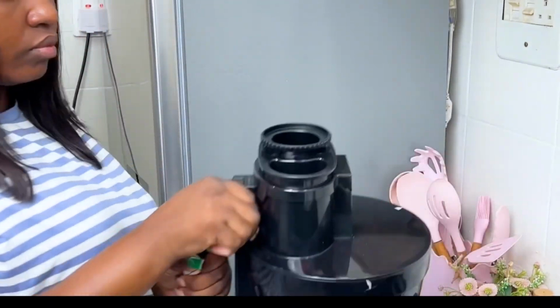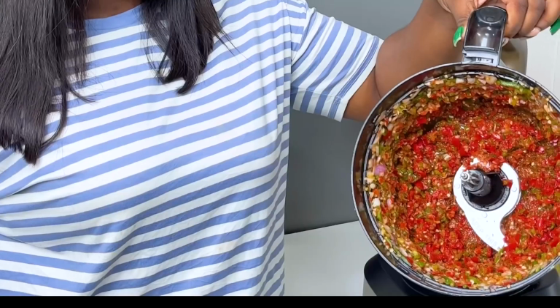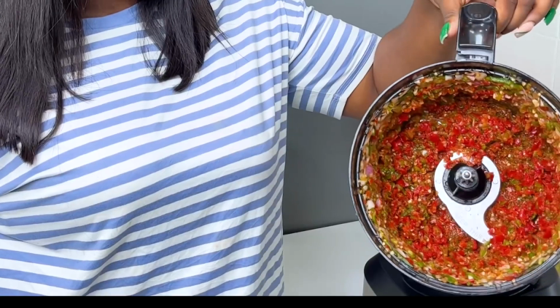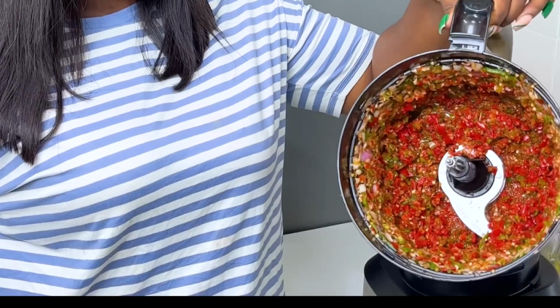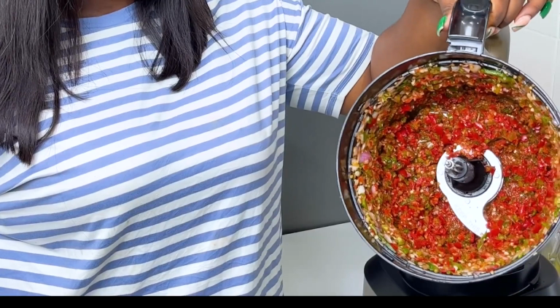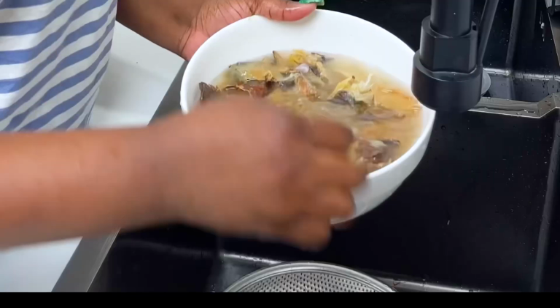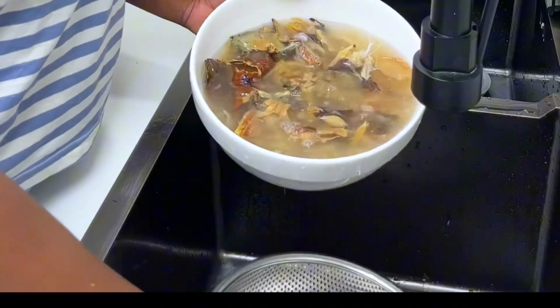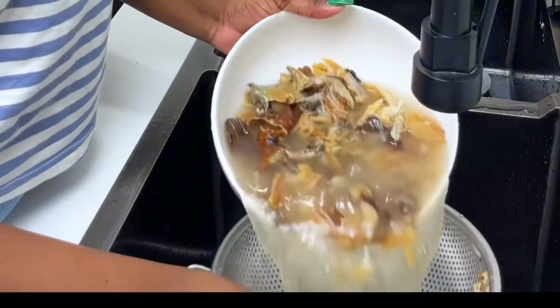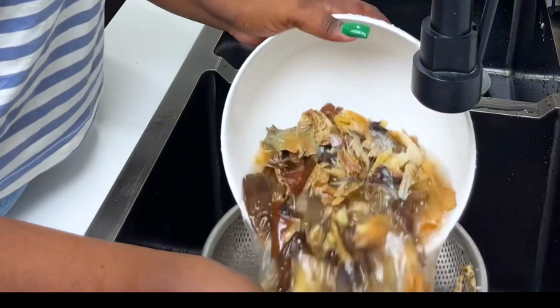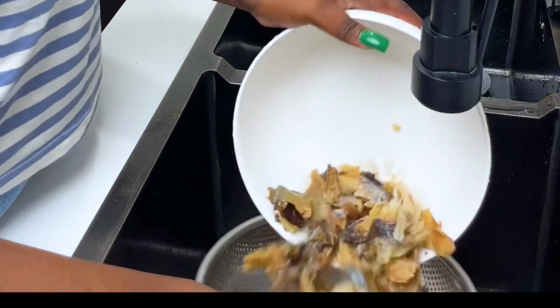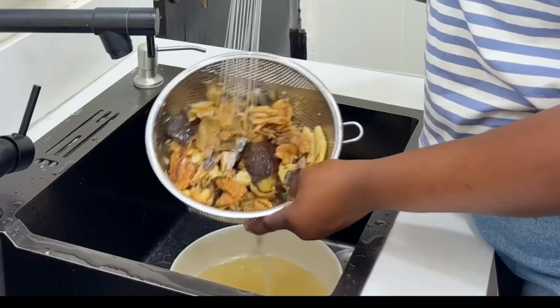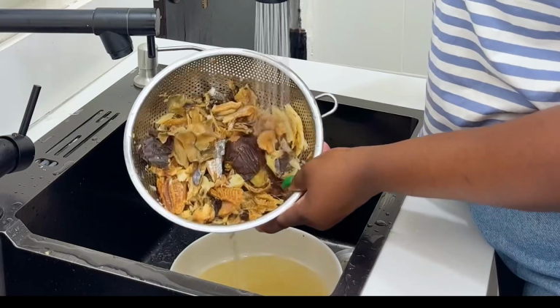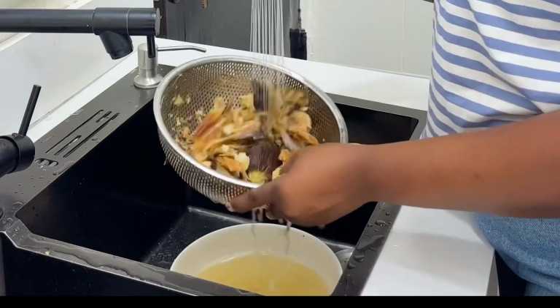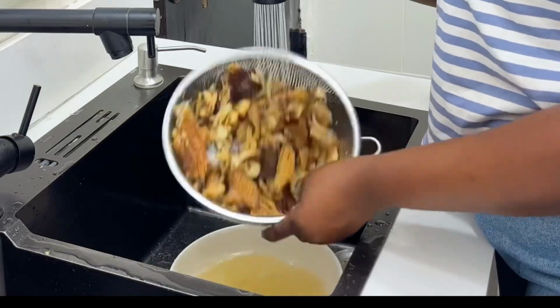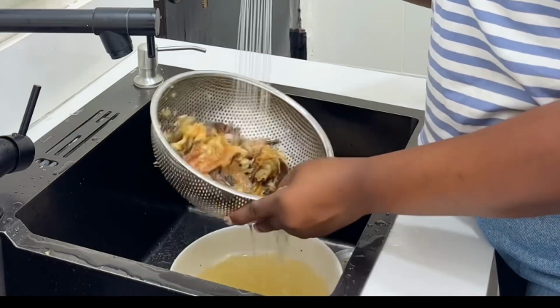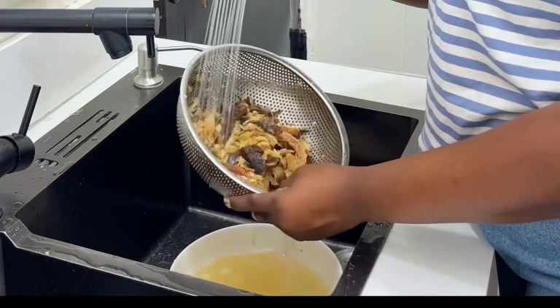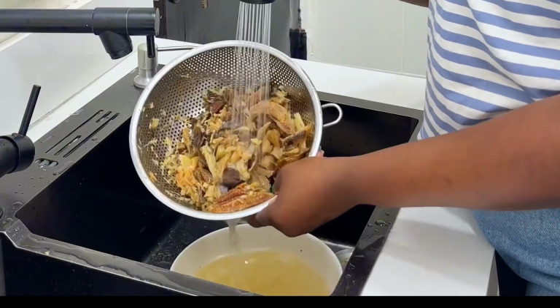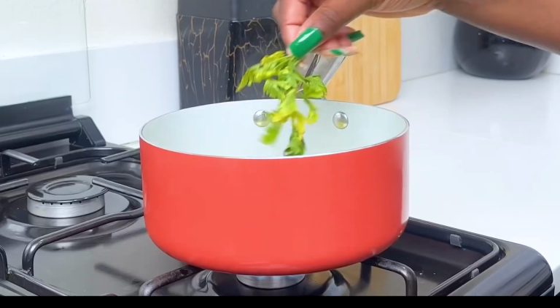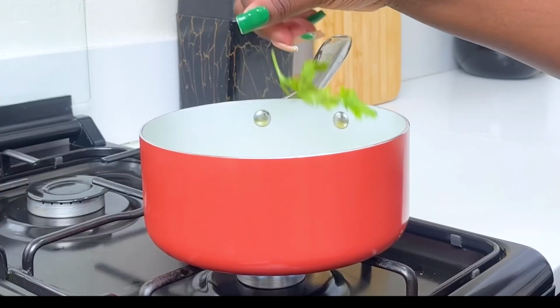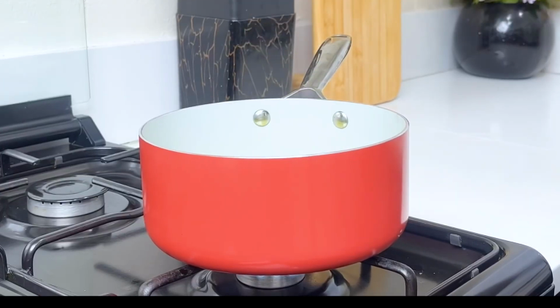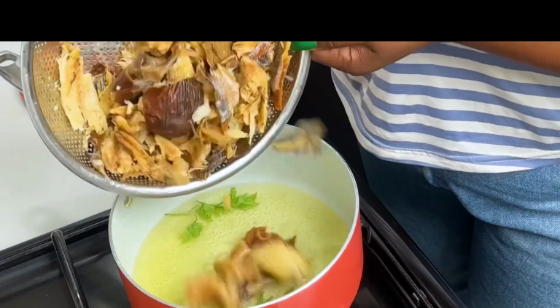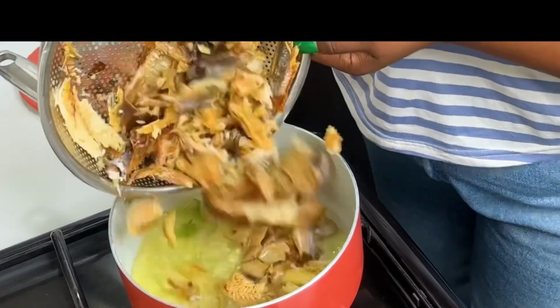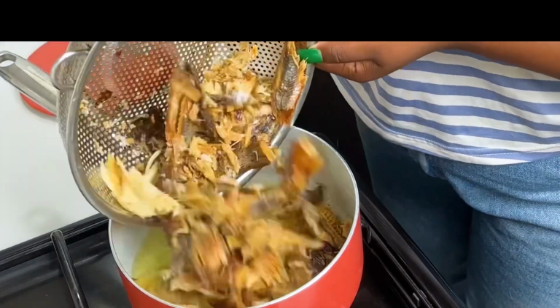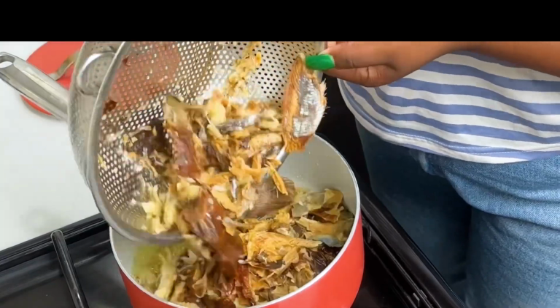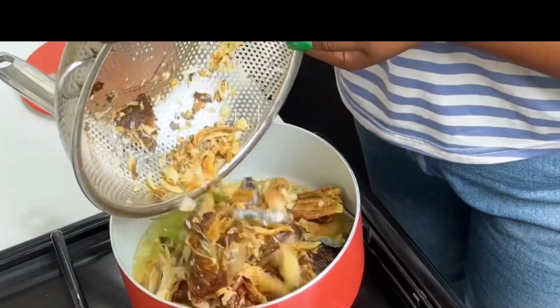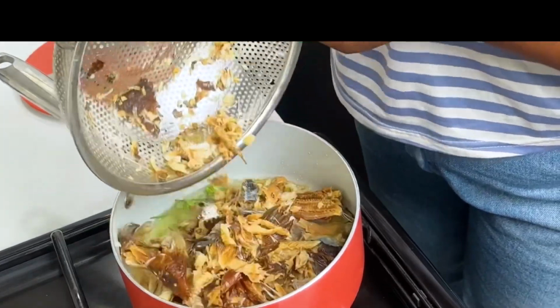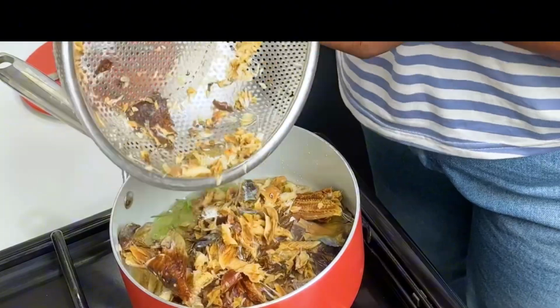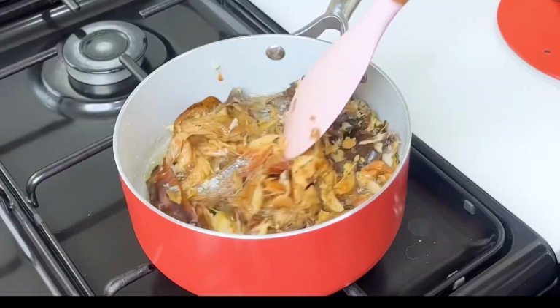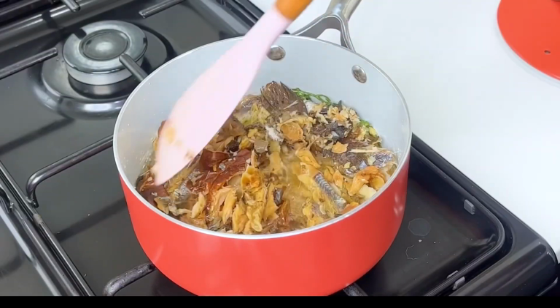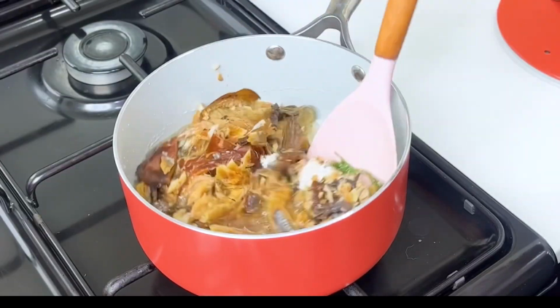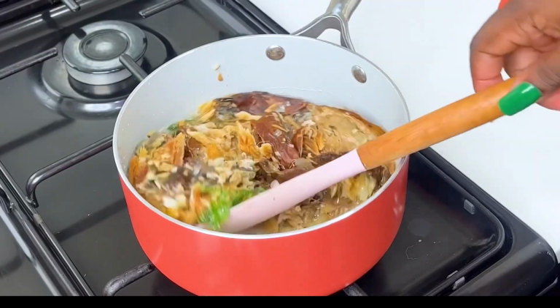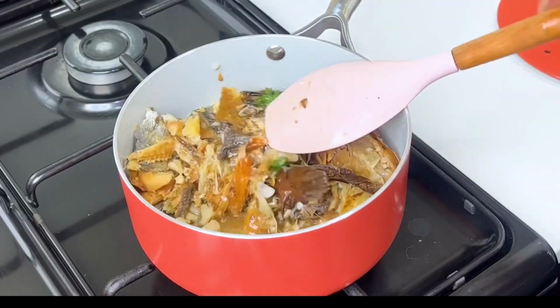And this is what the pepper mix looks like. As for the fish, I'm going to rinse it thoroughly now. Please rinse this particular fish thoroughly because it can be sandy and dusty. So after rinsing, I'm just going to proceed to cook.